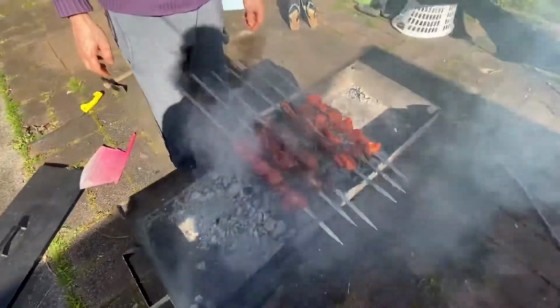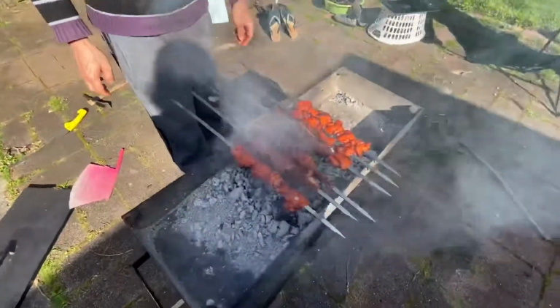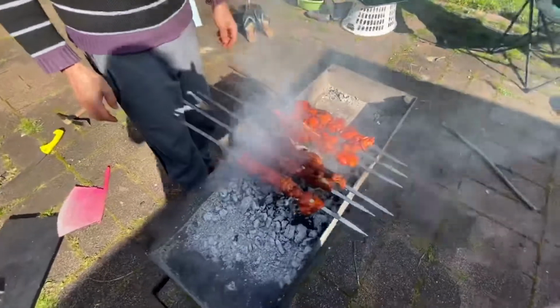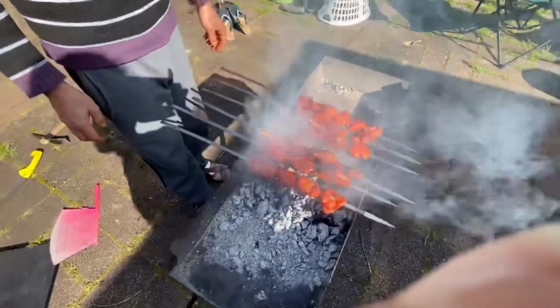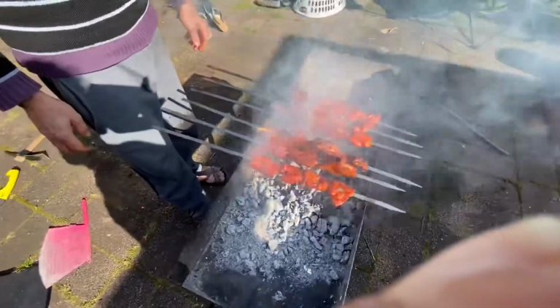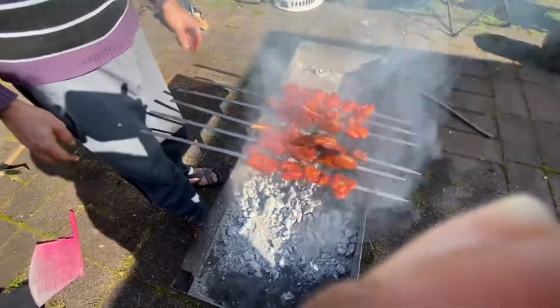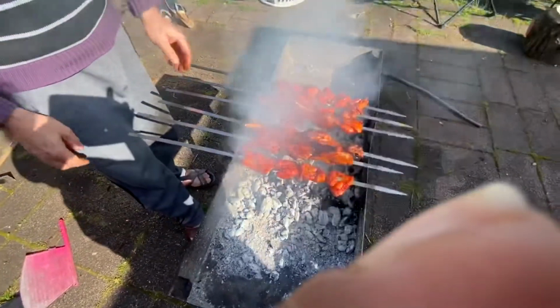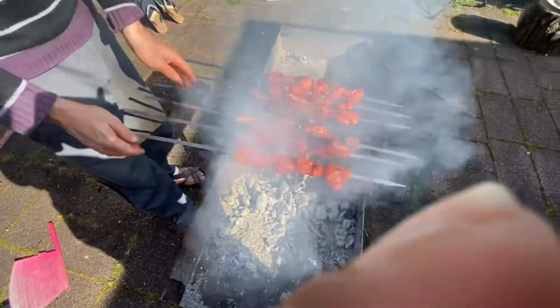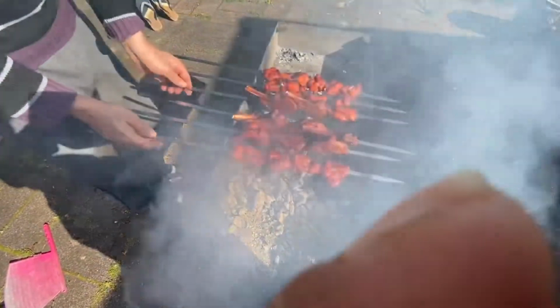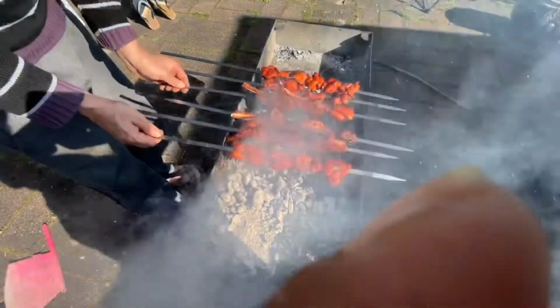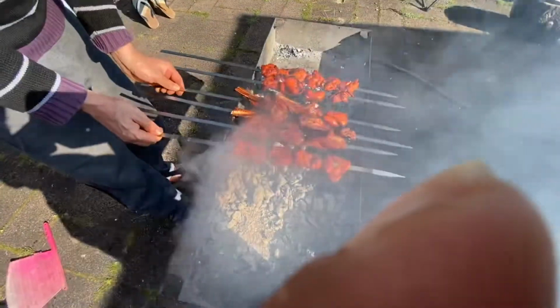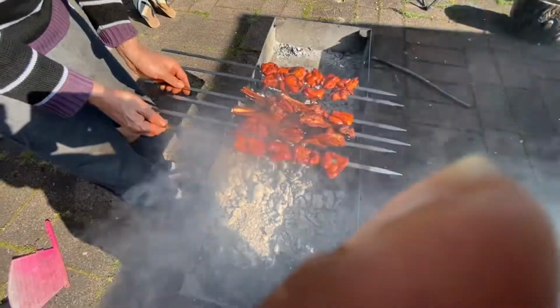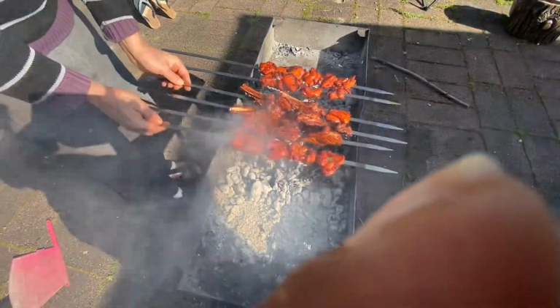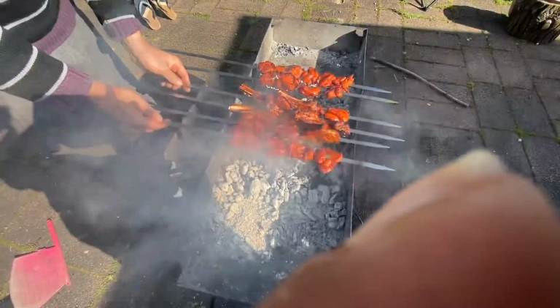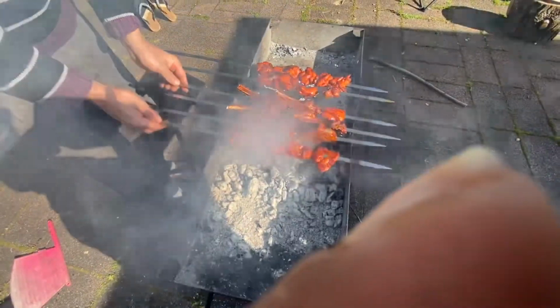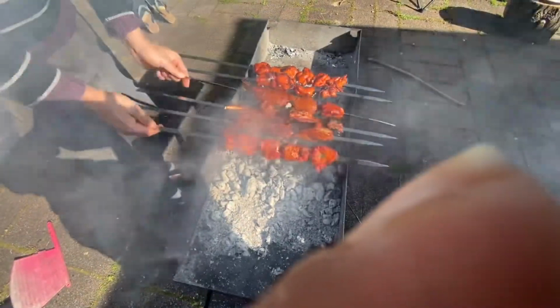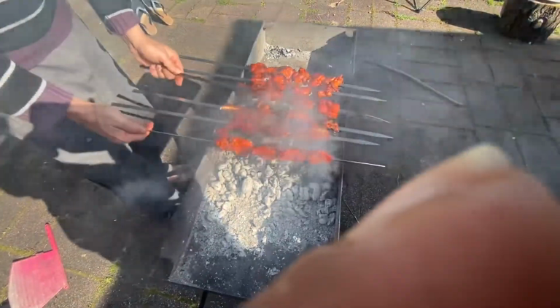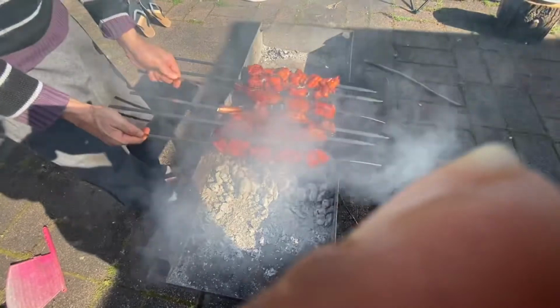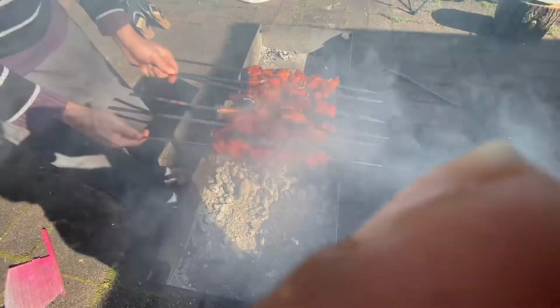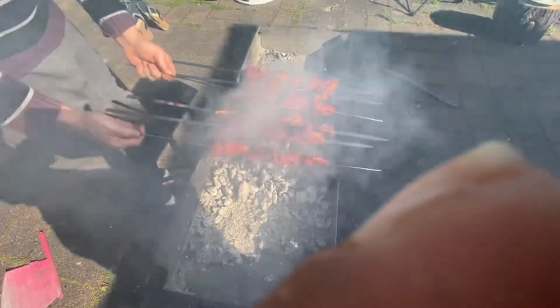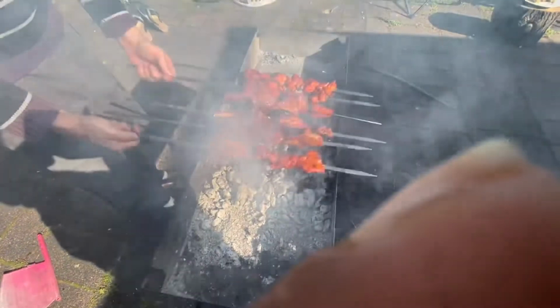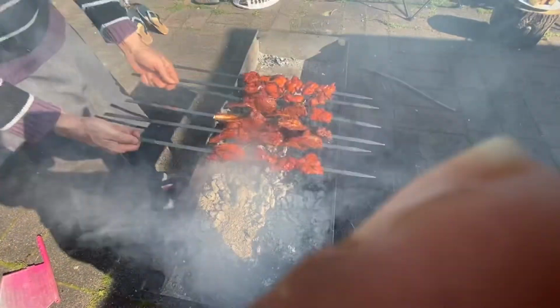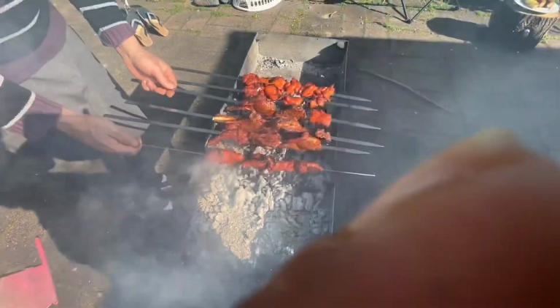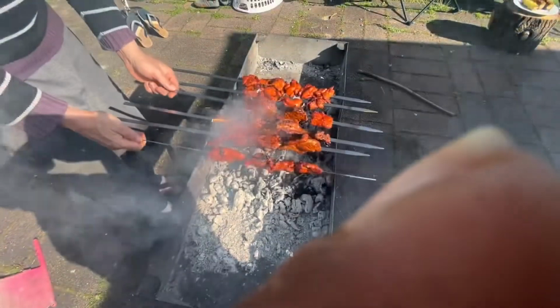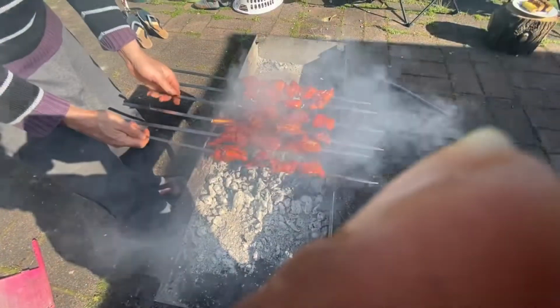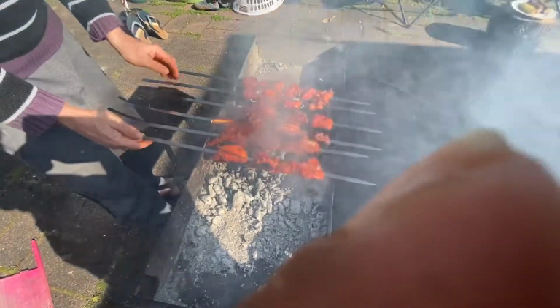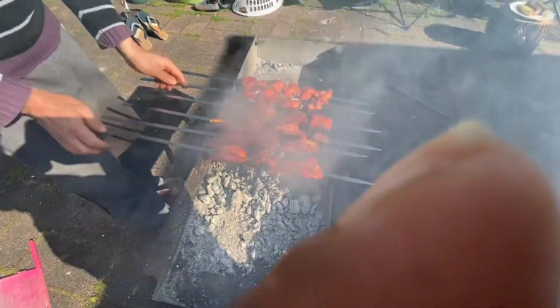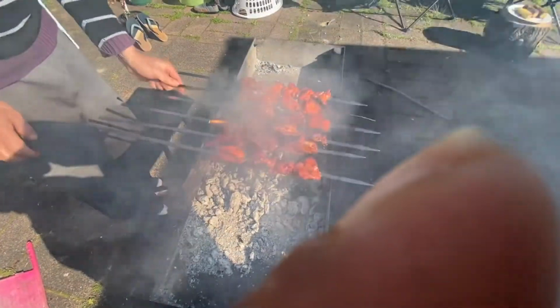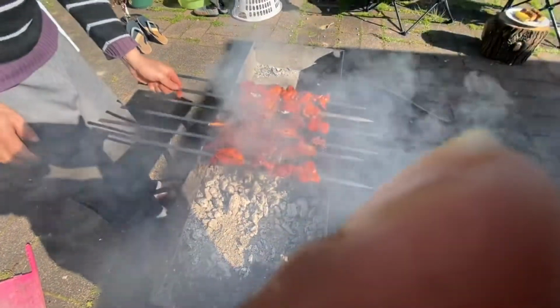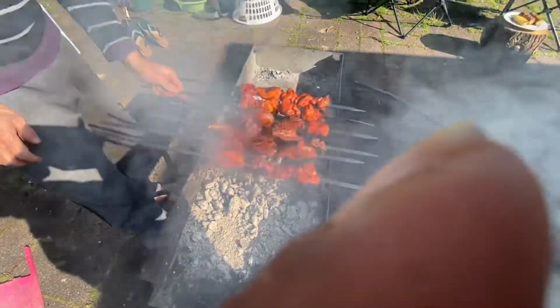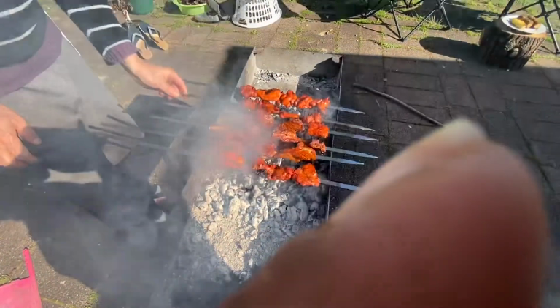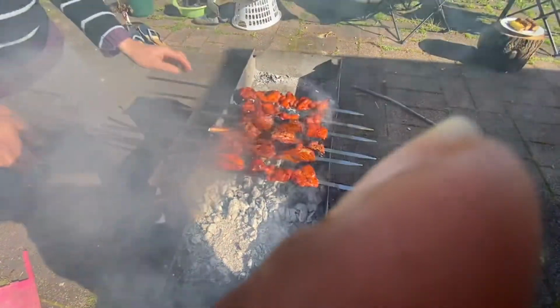I think that's all. So you kept it for three to four hours and then started cooking? Yeah, it's ready to go on the barbecue.